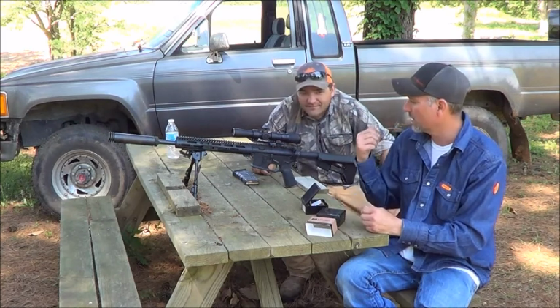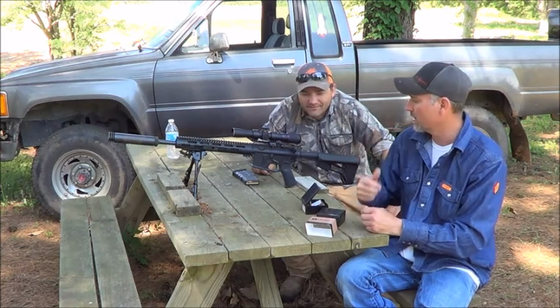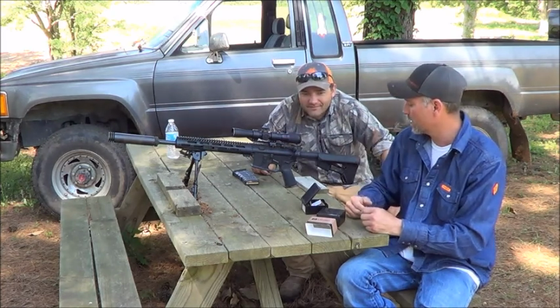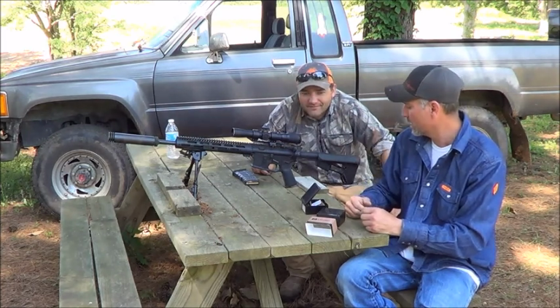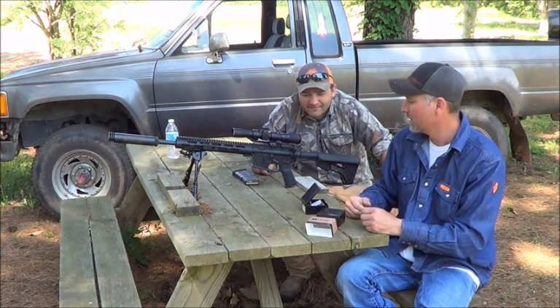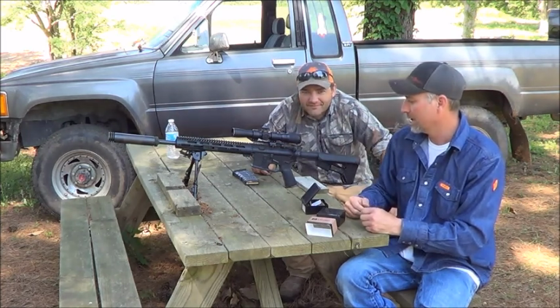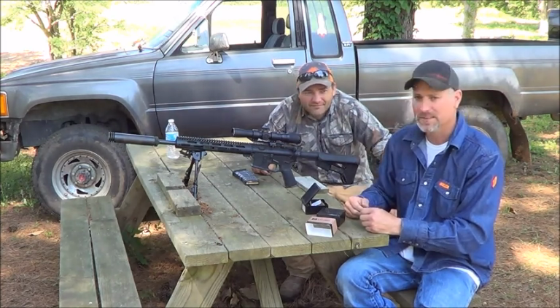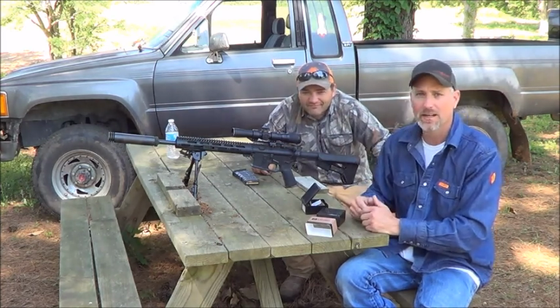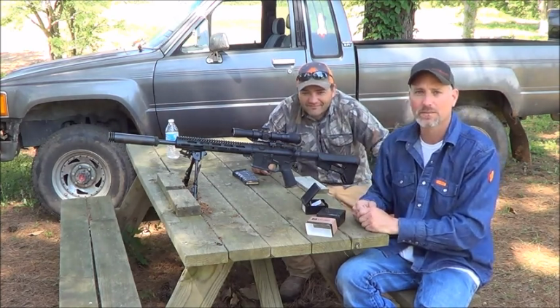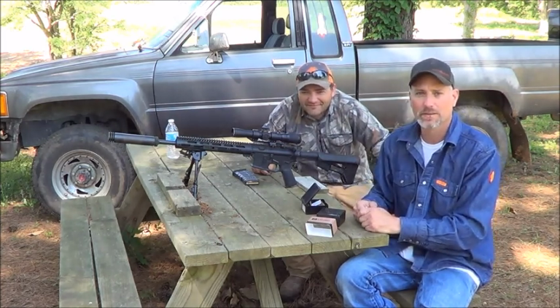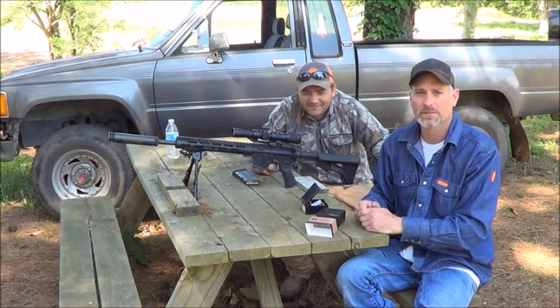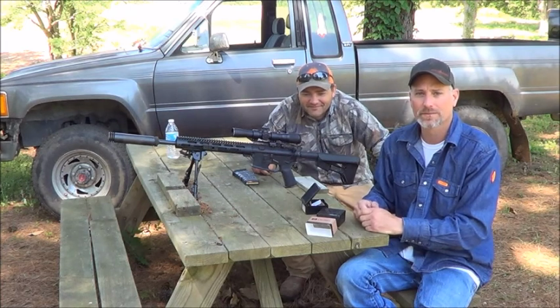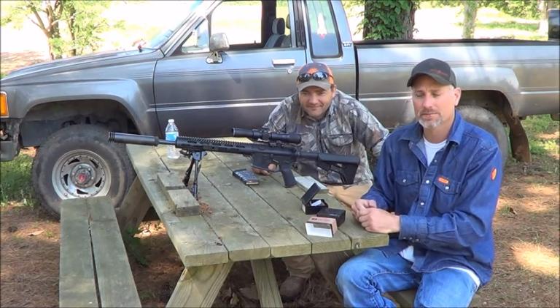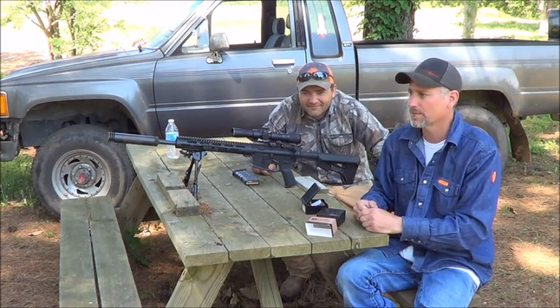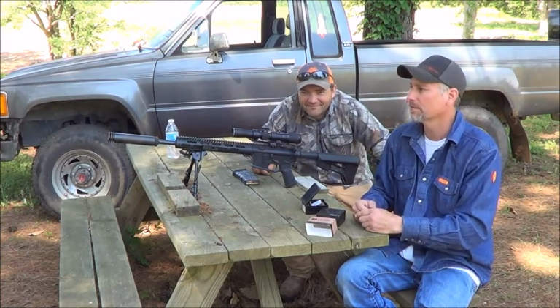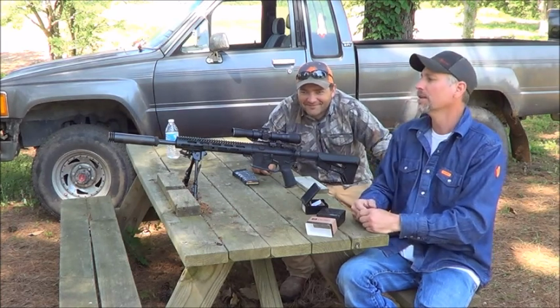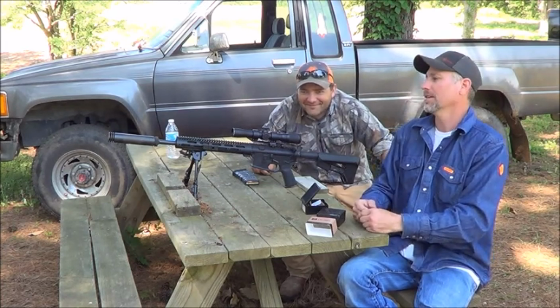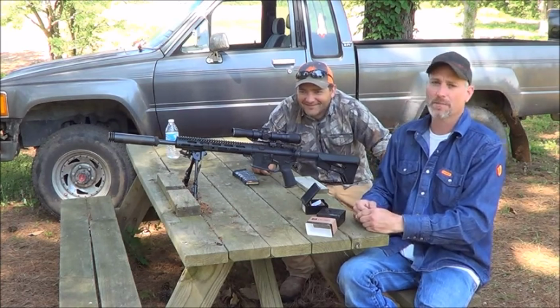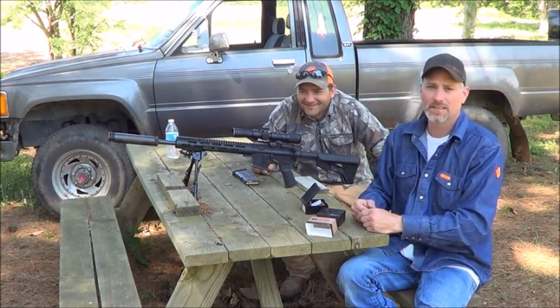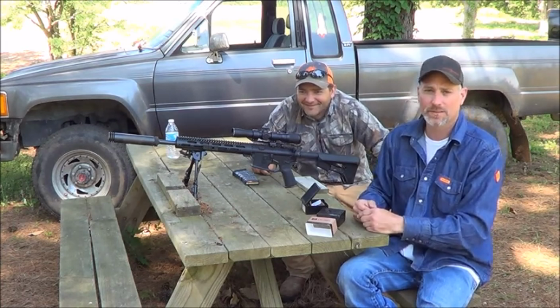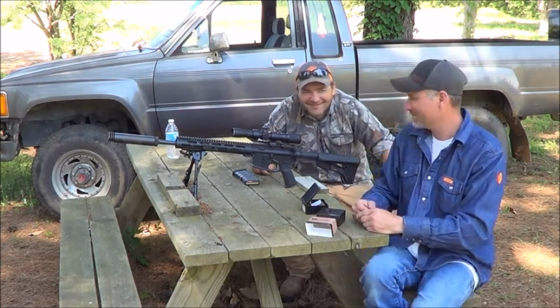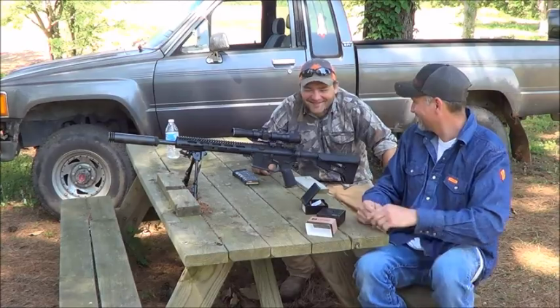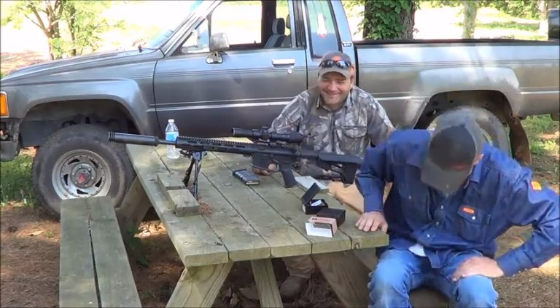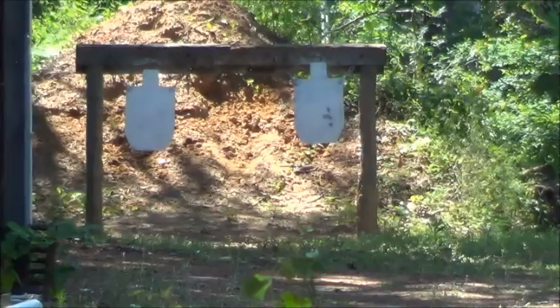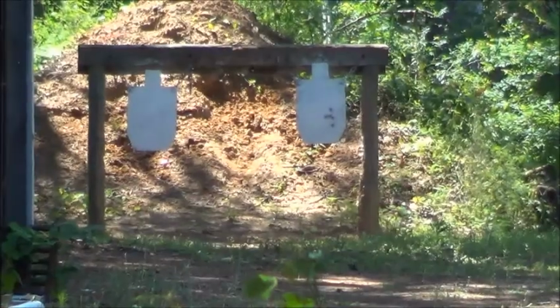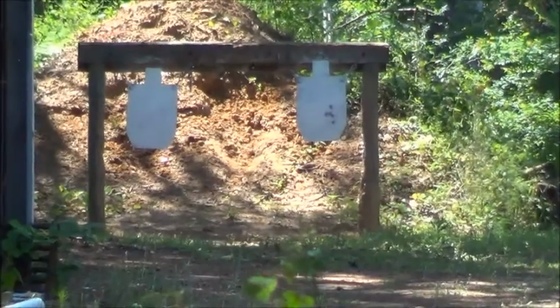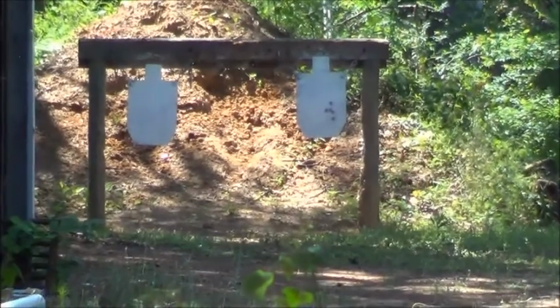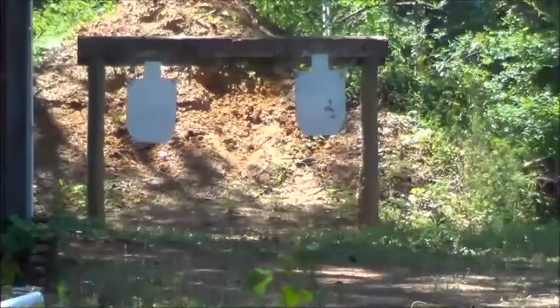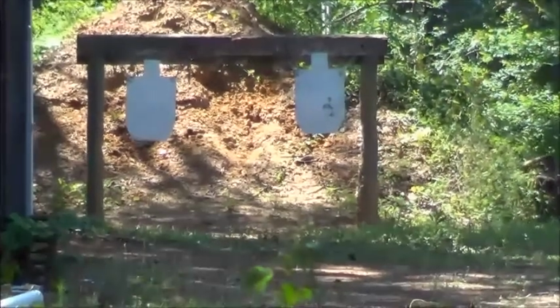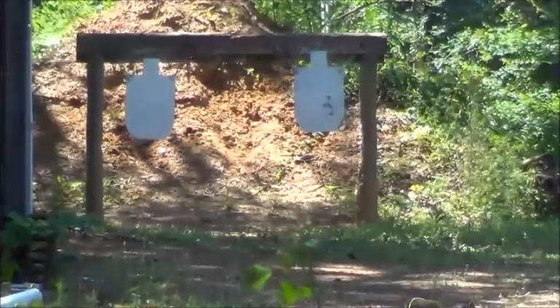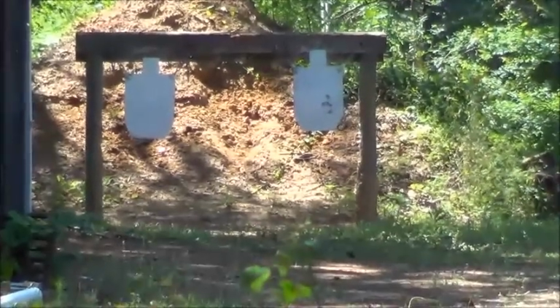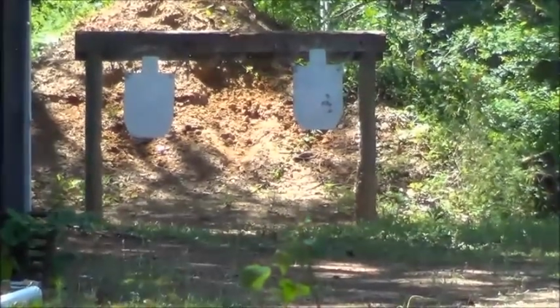Got my DM Rooster here. He doesn't say a lot, so we're going to let him do some shooting and let his actions speak for themselves. Now Rooster is going to shoot the target on the left — watch for the flash.